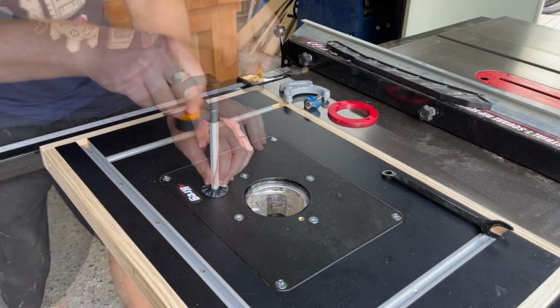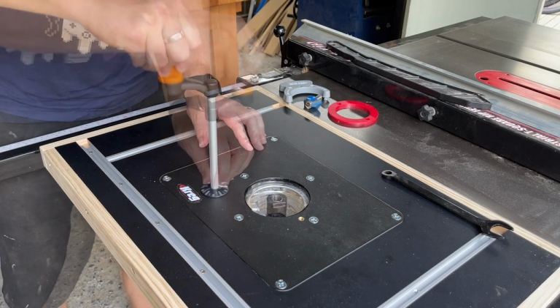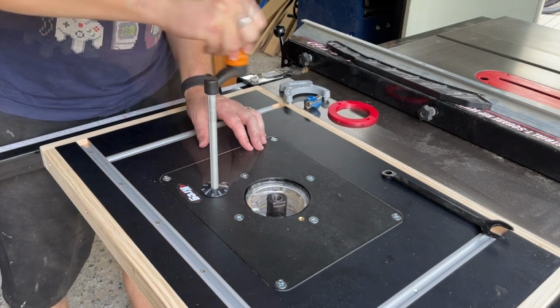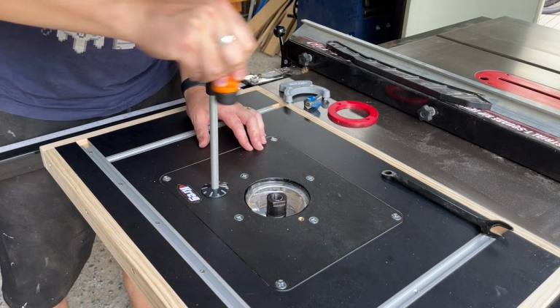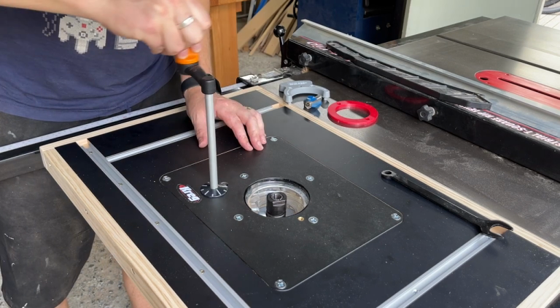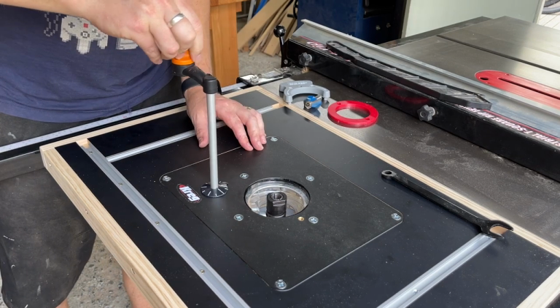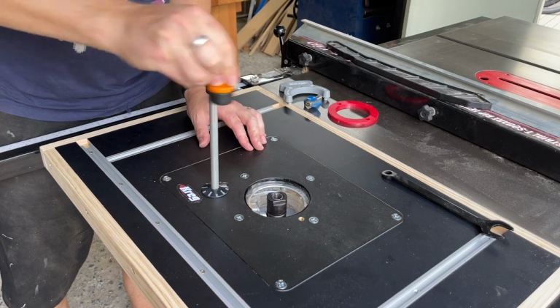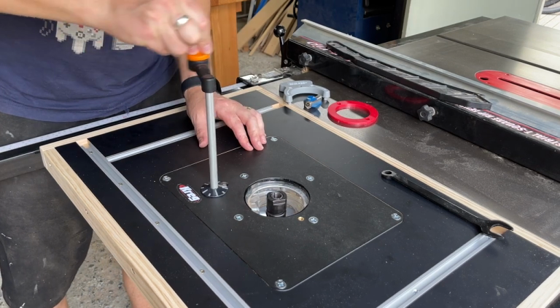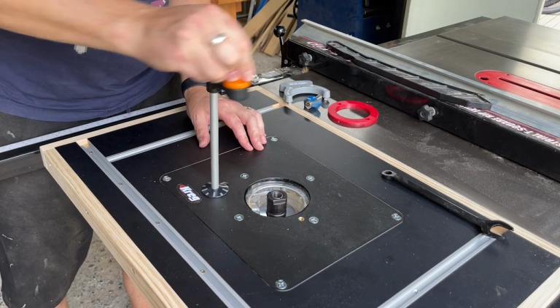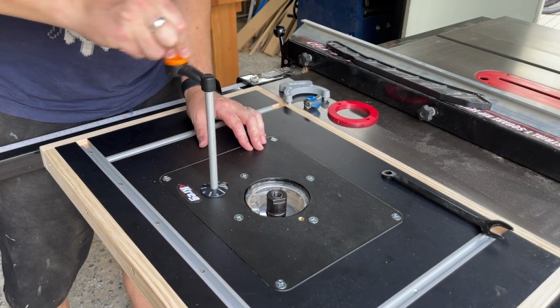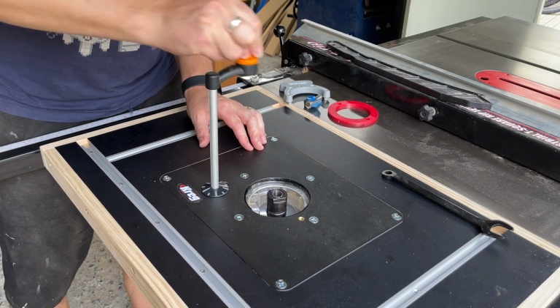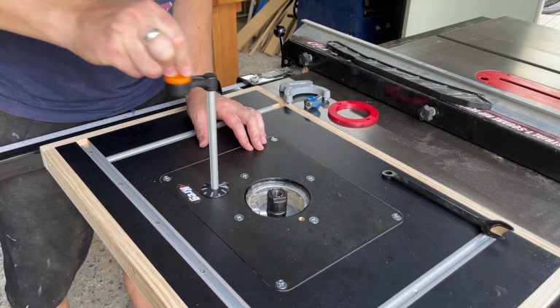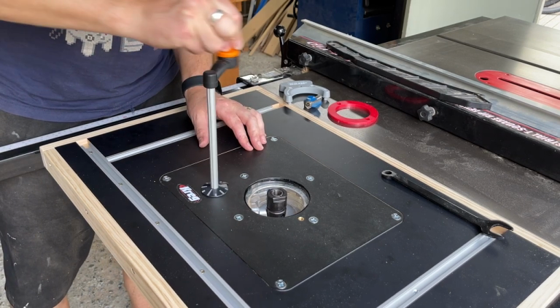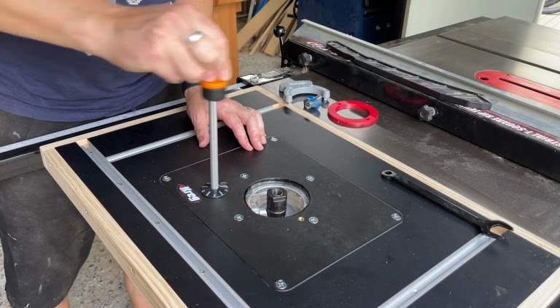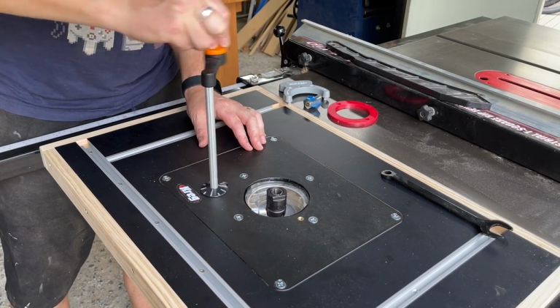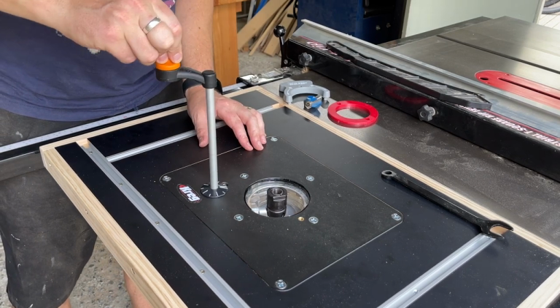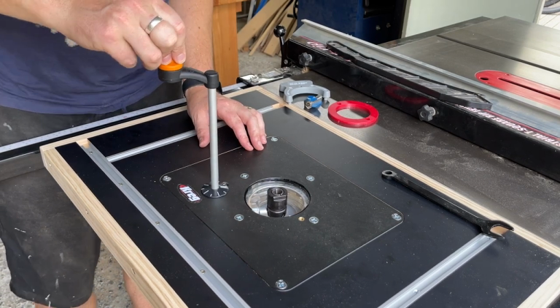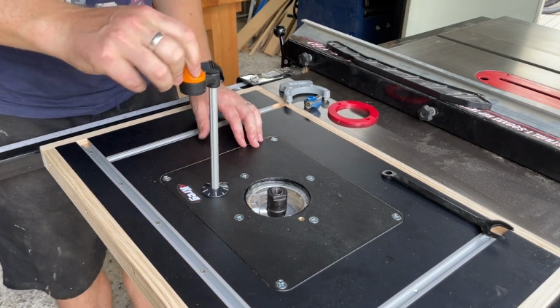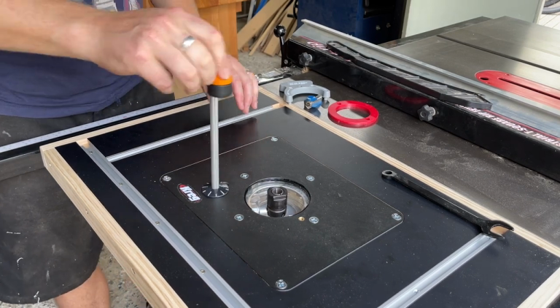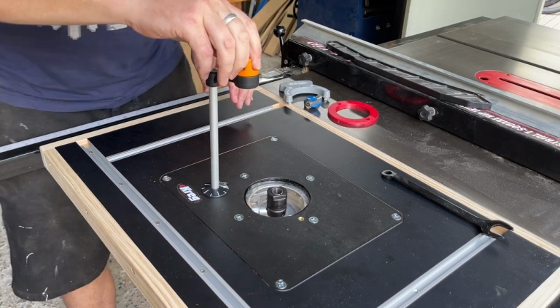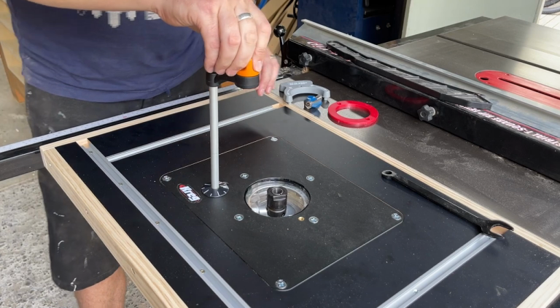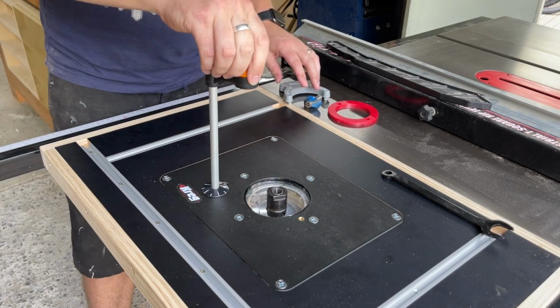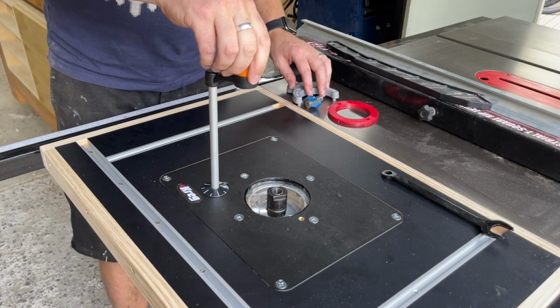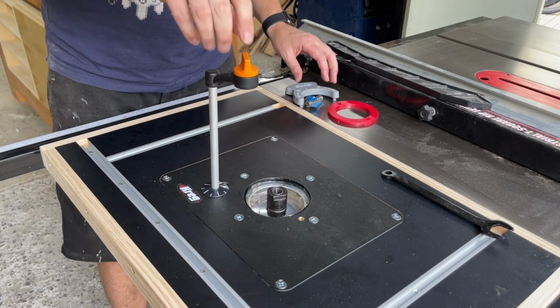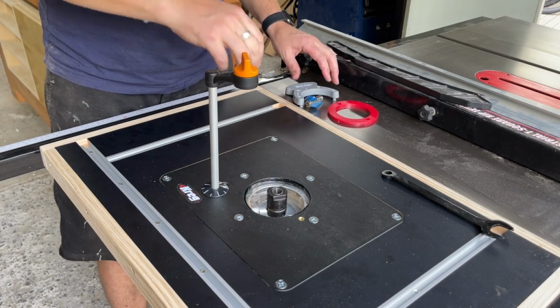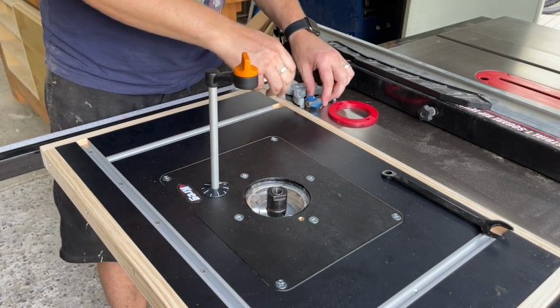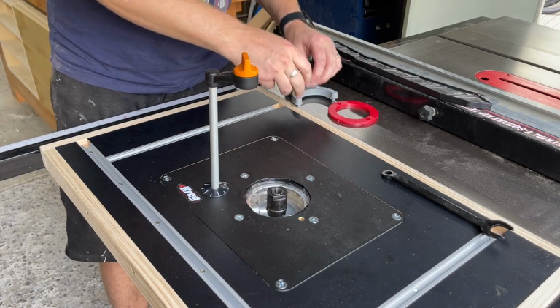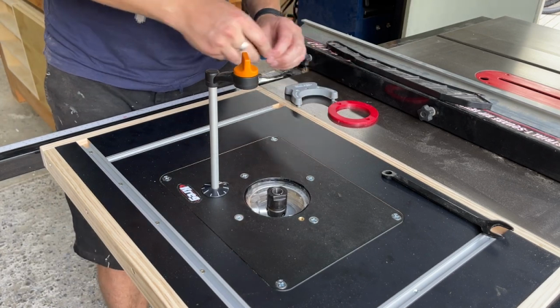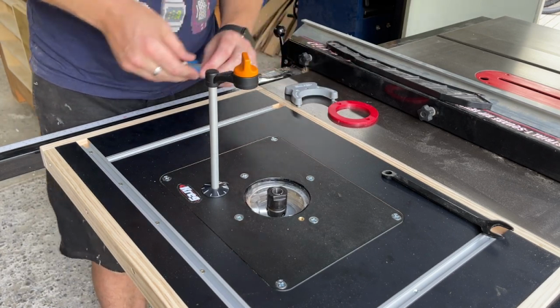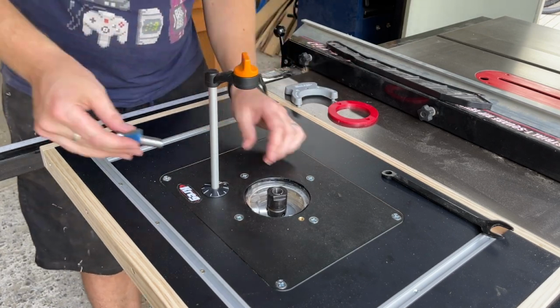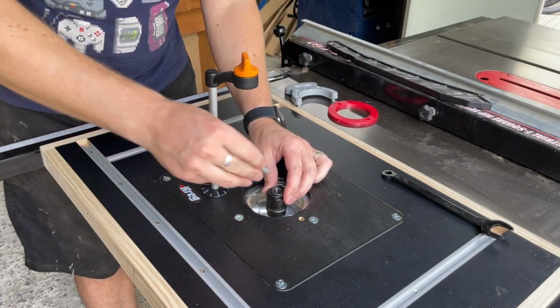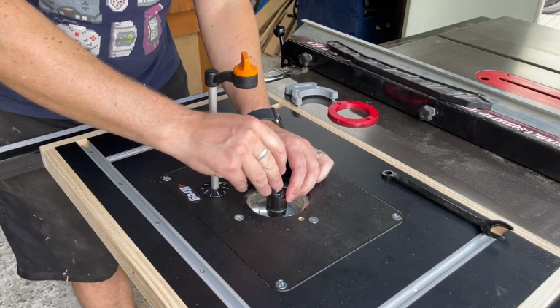Another awesome feature about this router is that when the chuck is extended to the top, it automatically locks so you can change the bit with a single spanner.